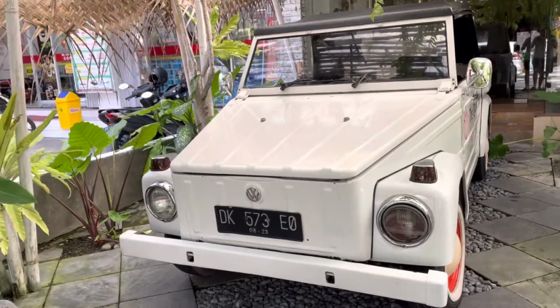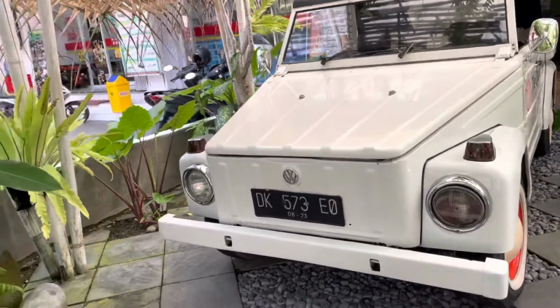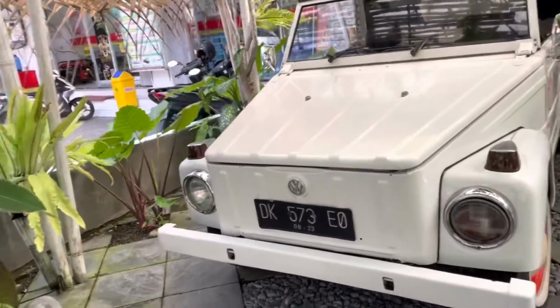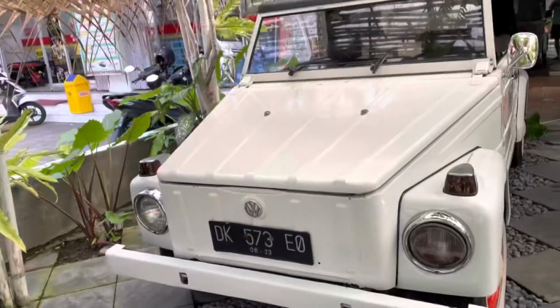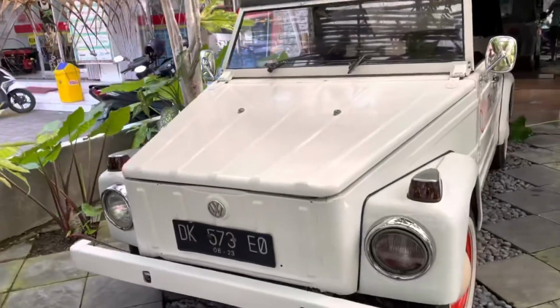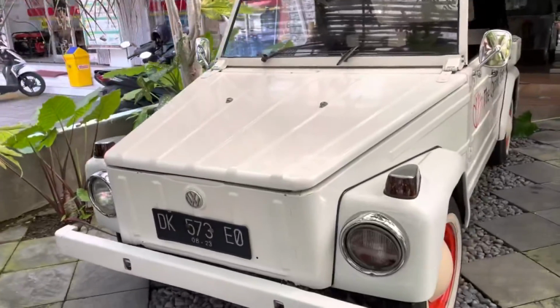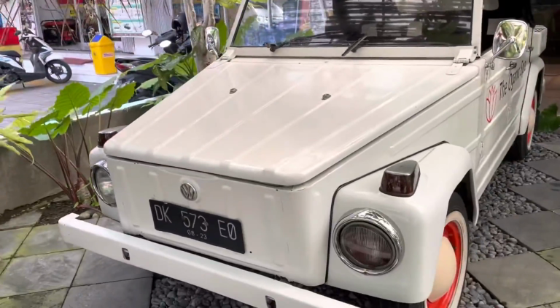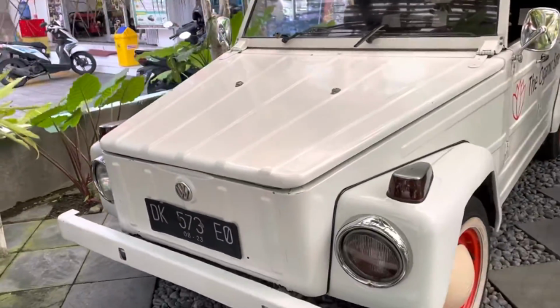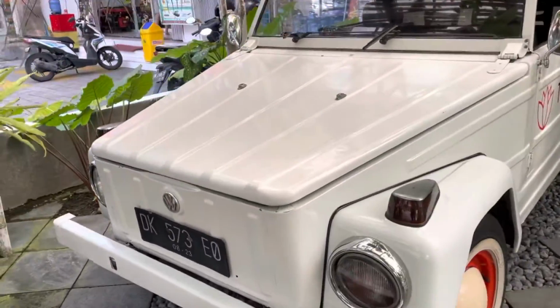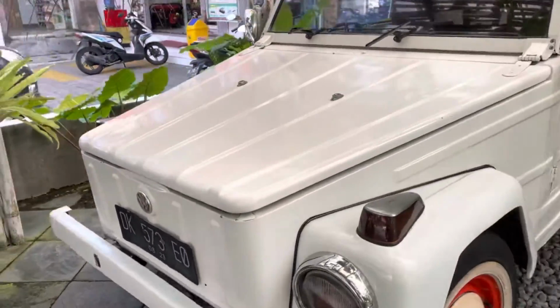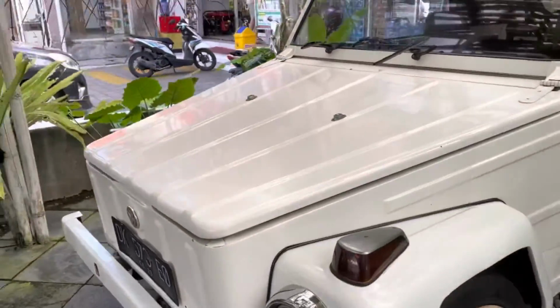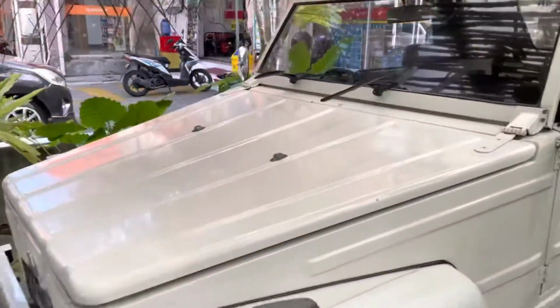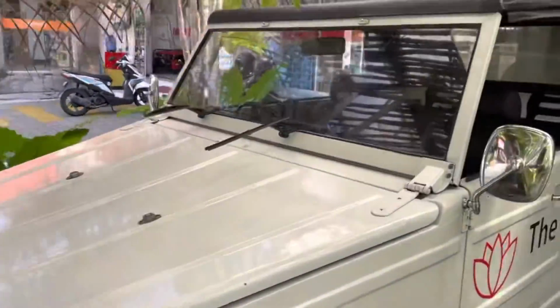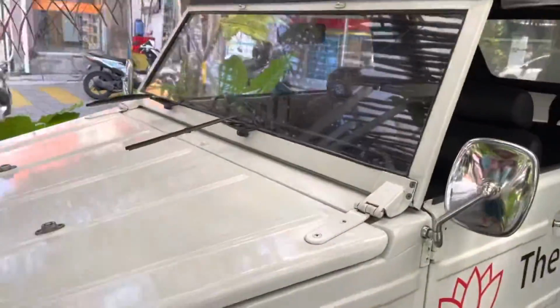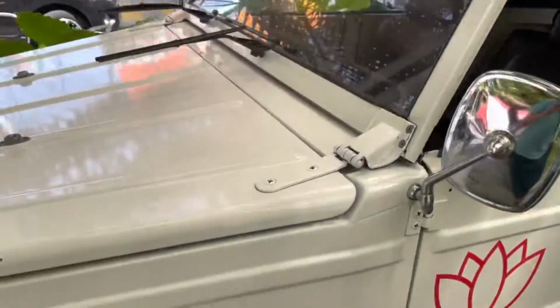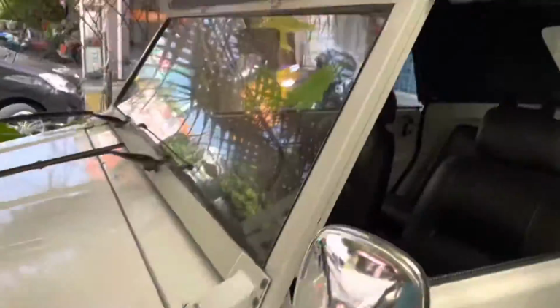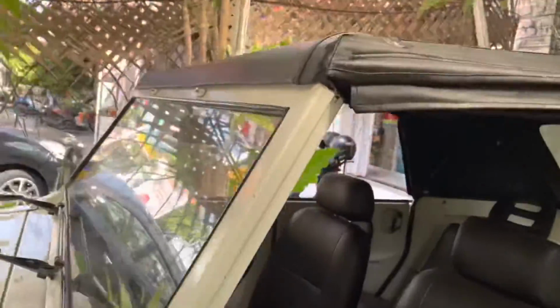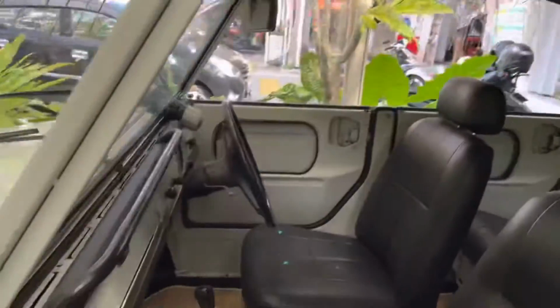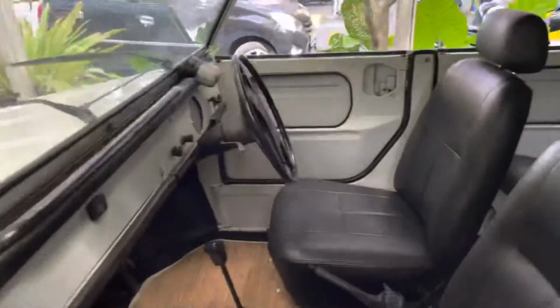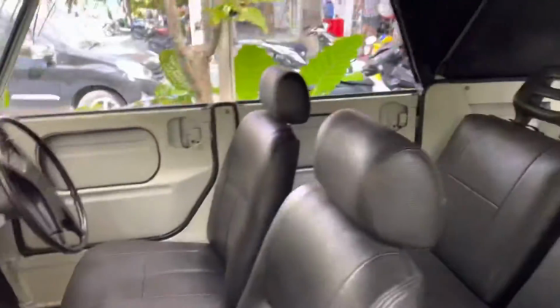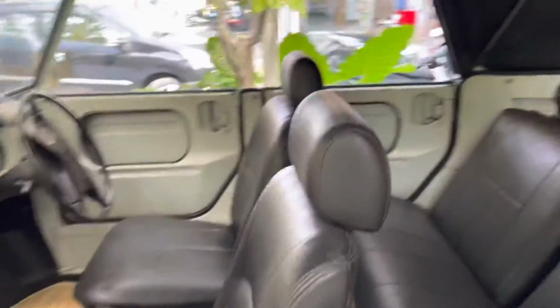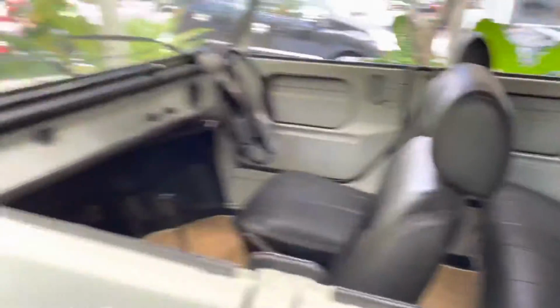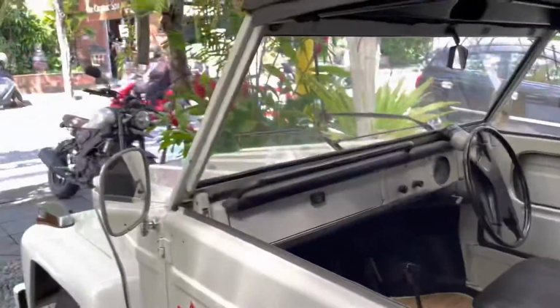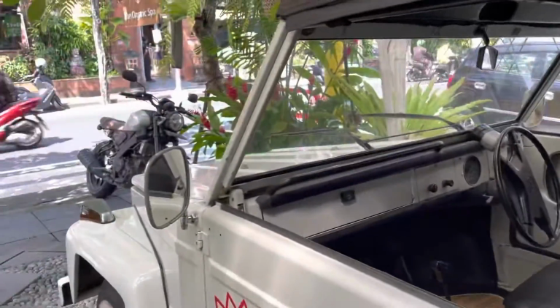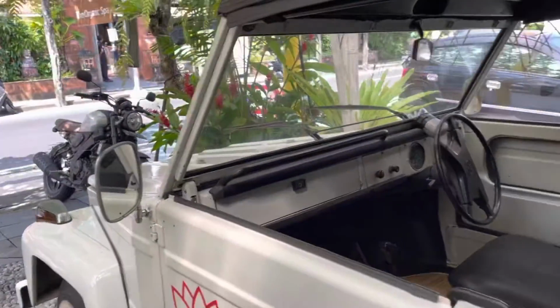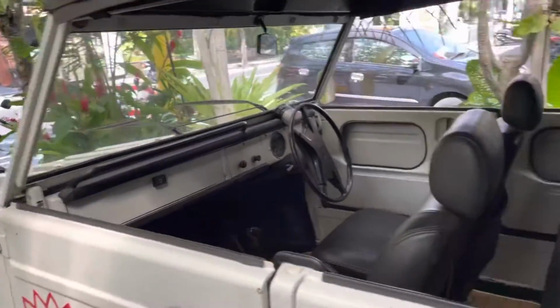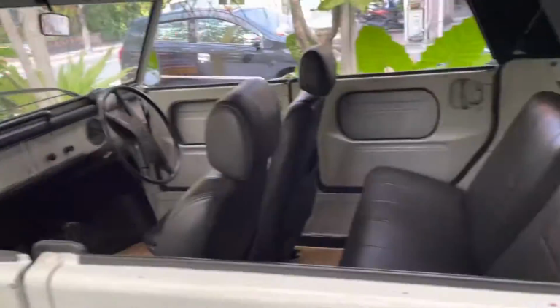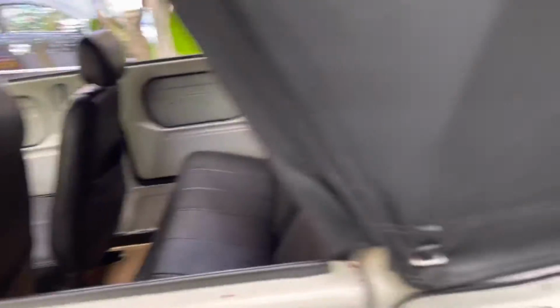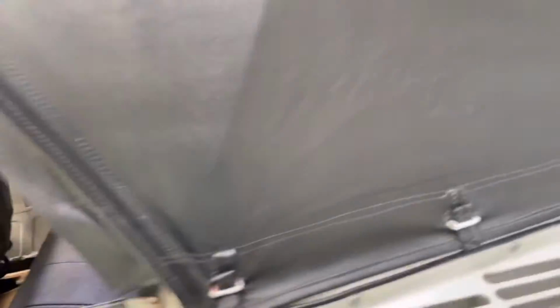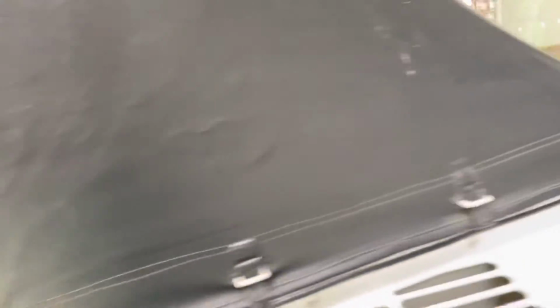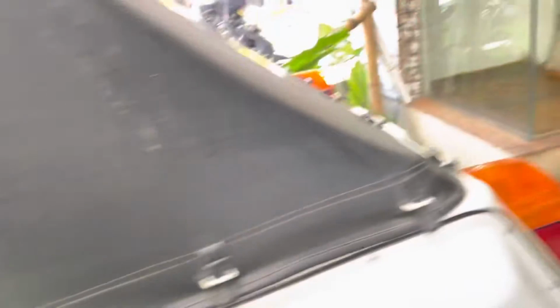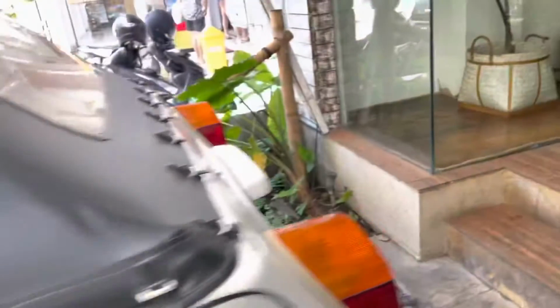It shares a lot of similarities to the Volkswagen Beetle. I can give you a lot of detail about this thing. This car is in really good condition — it looks like it's fully restored.